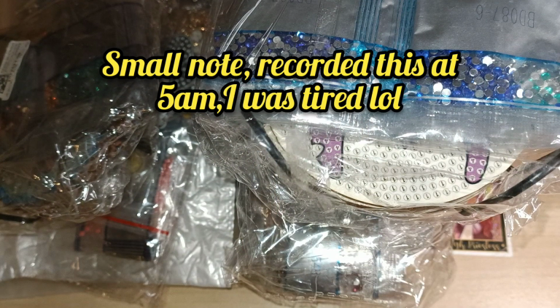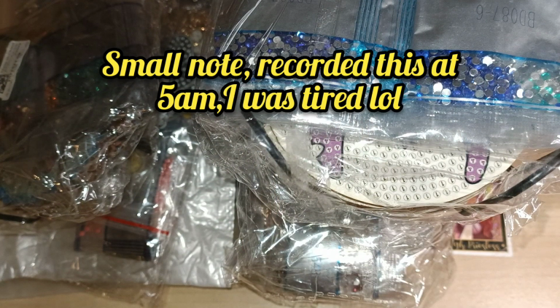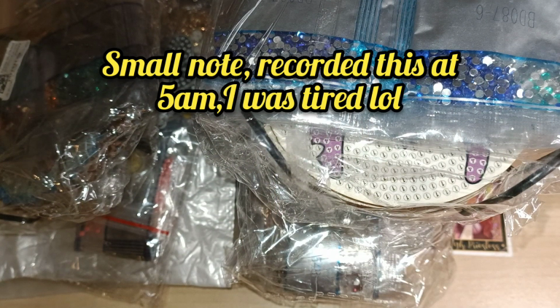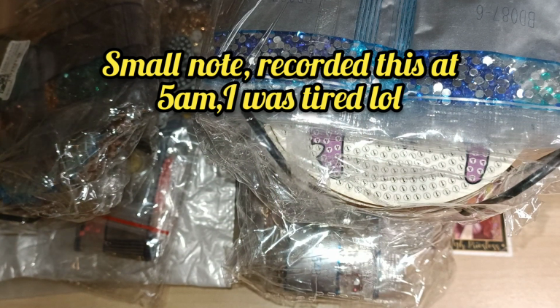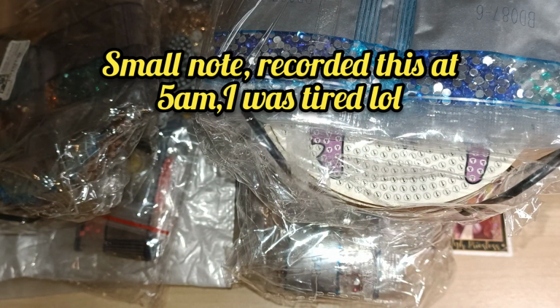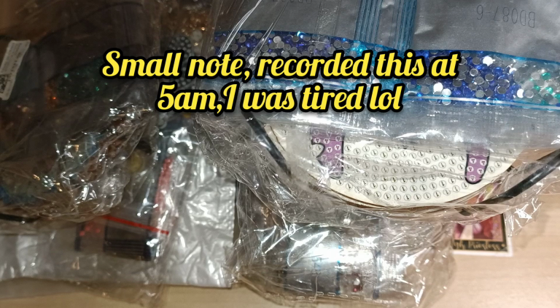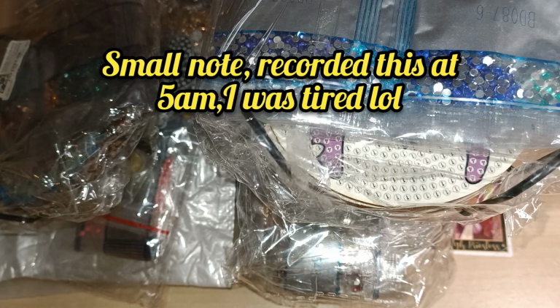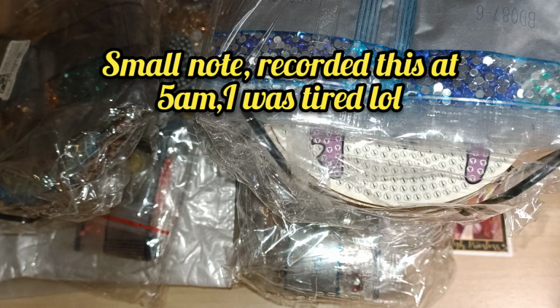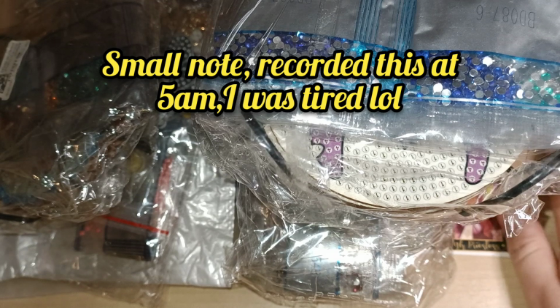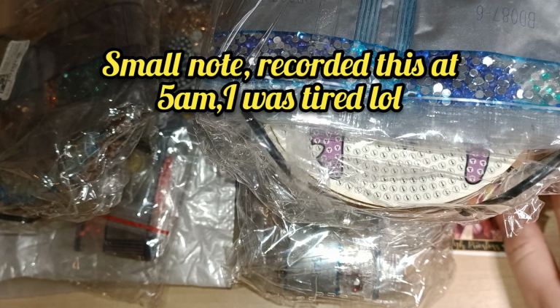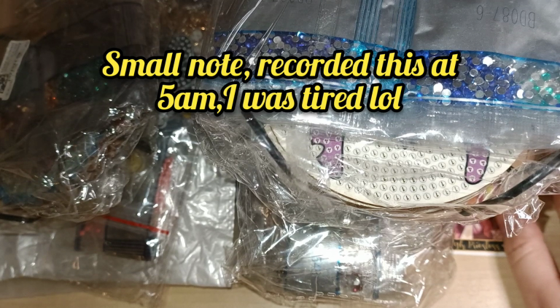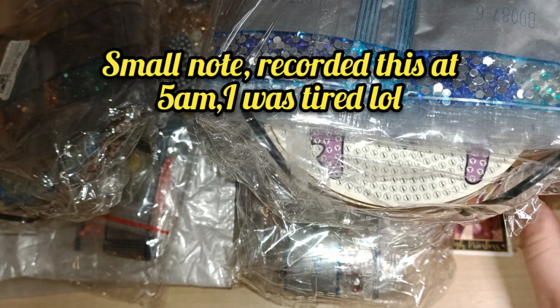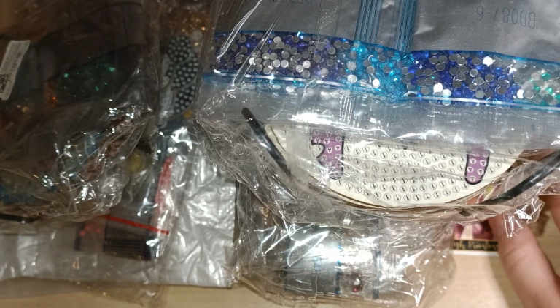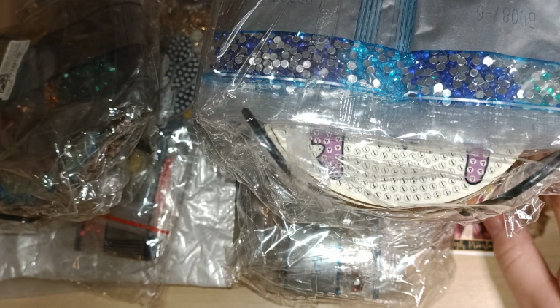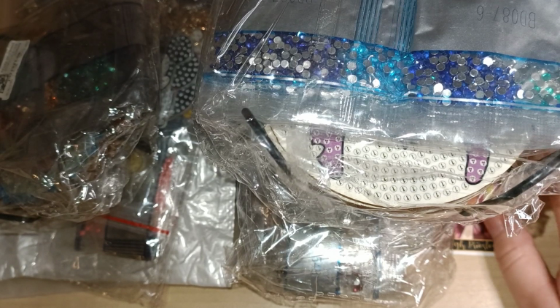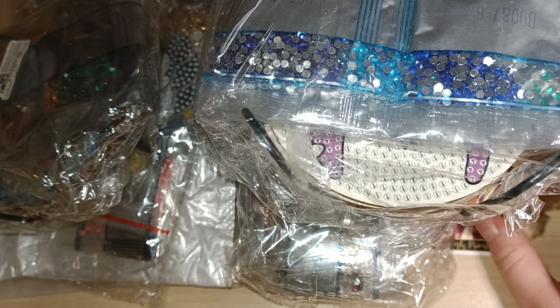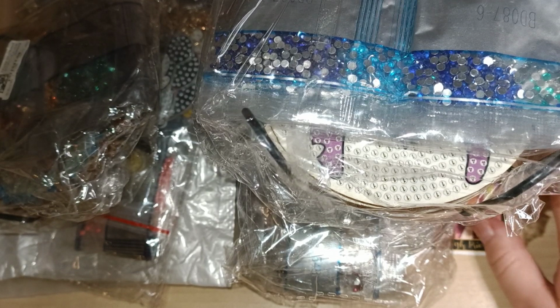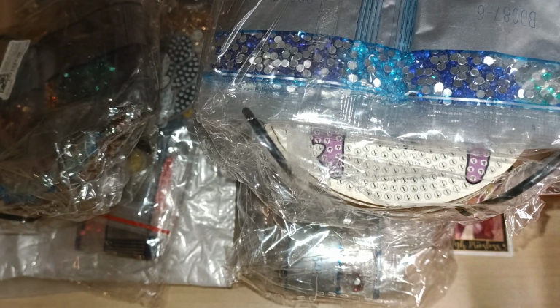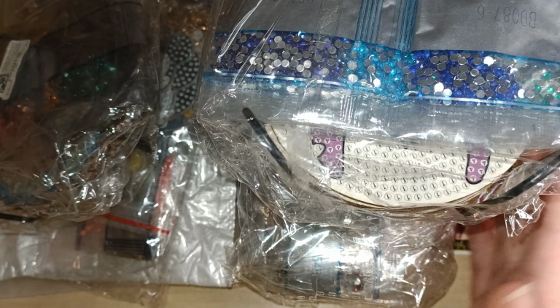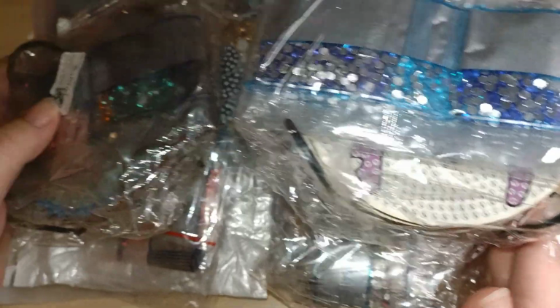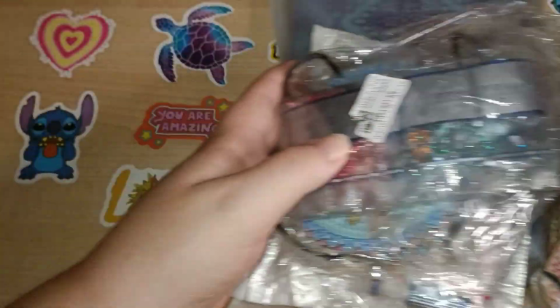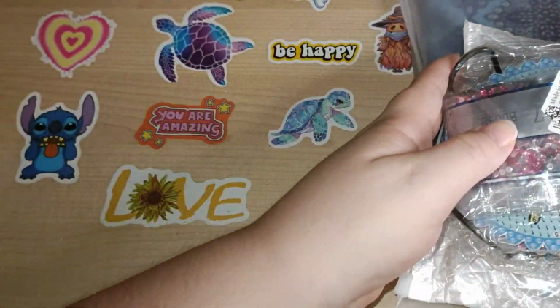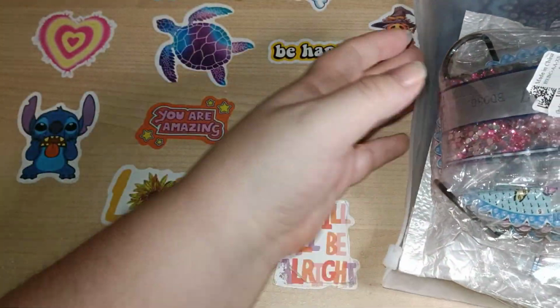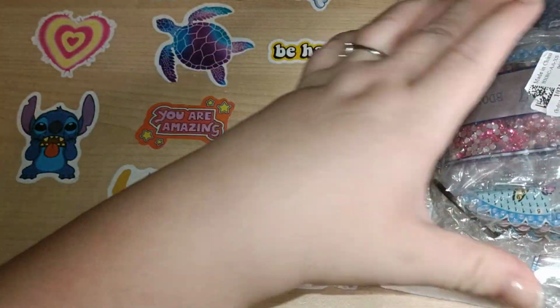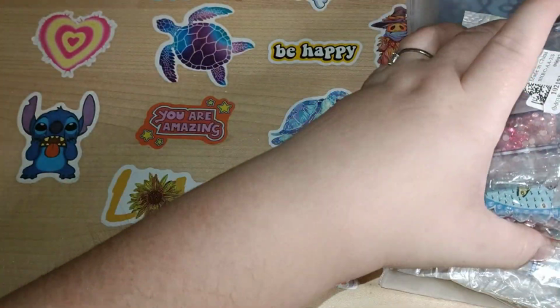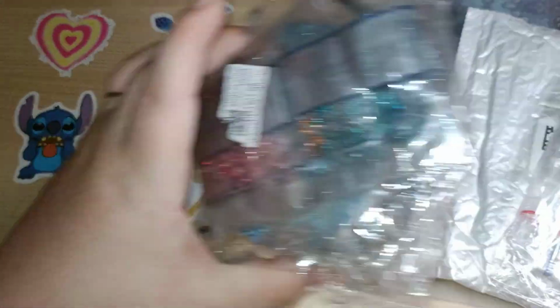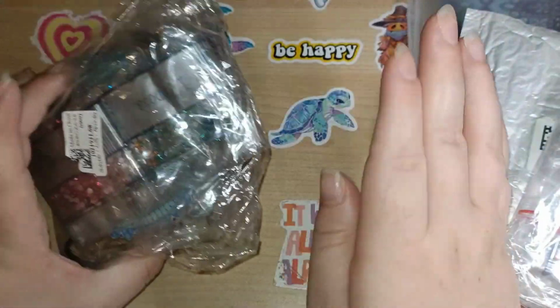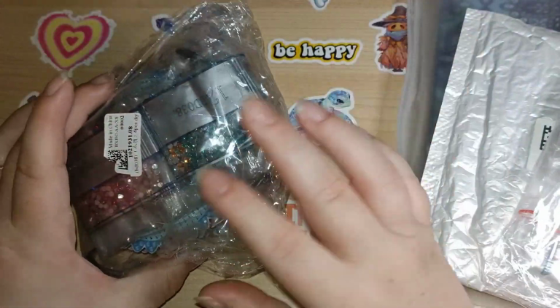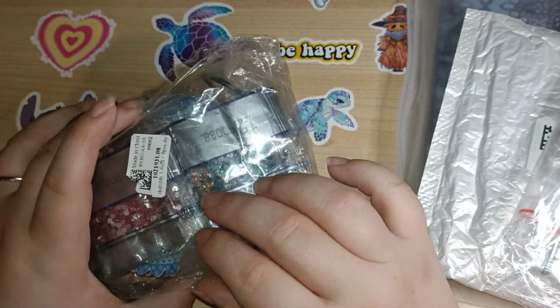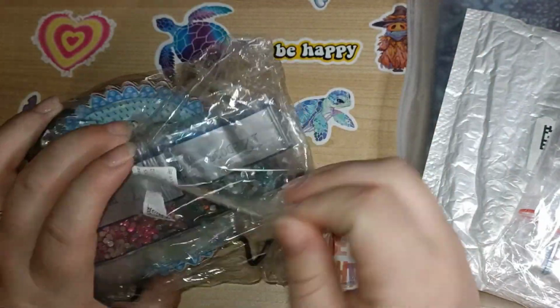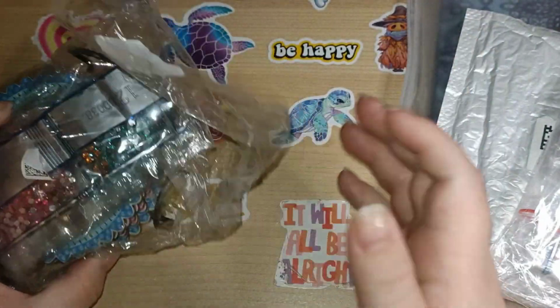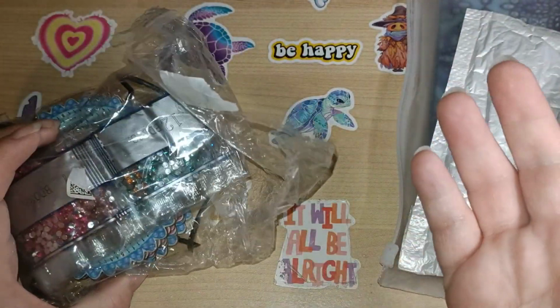How are you doing? I hope everyone's doing all right. So I have got a little haul from Fan Sales to share with you all. I'll just say right now I've taken photos of stuff as I put things onto Gems Flow.